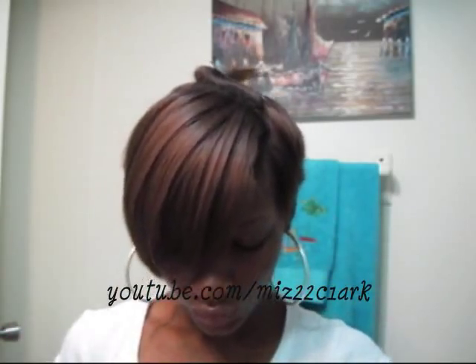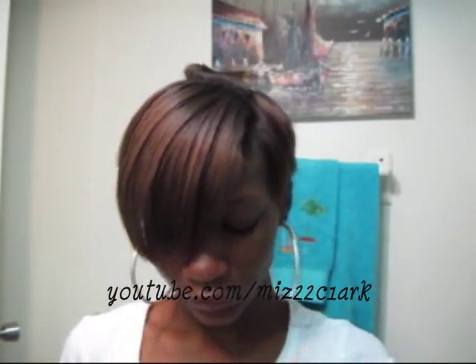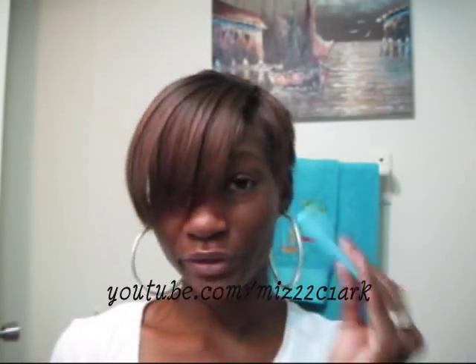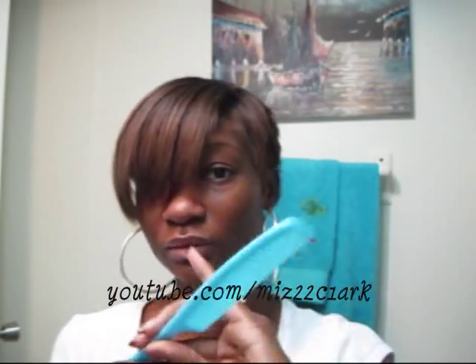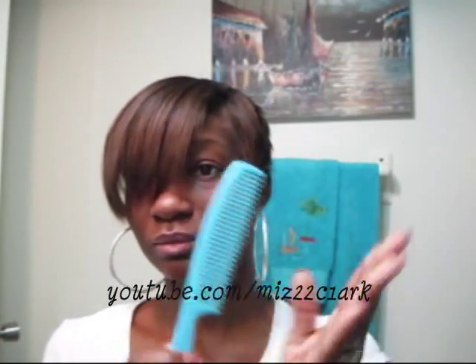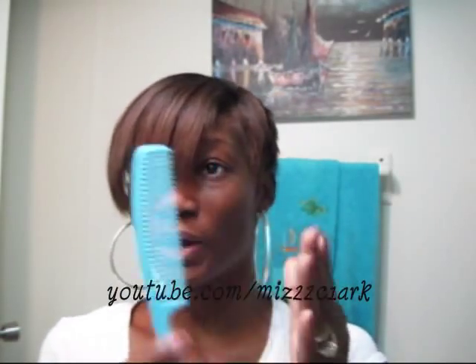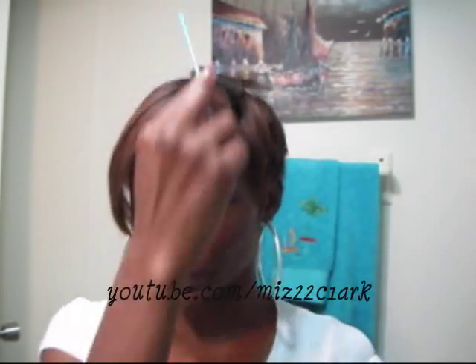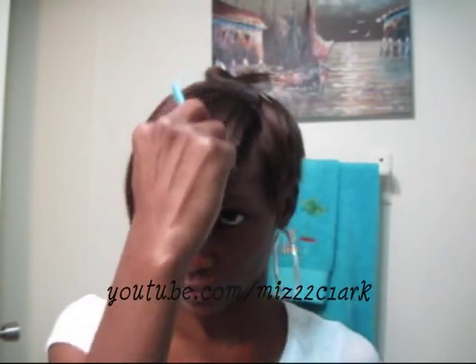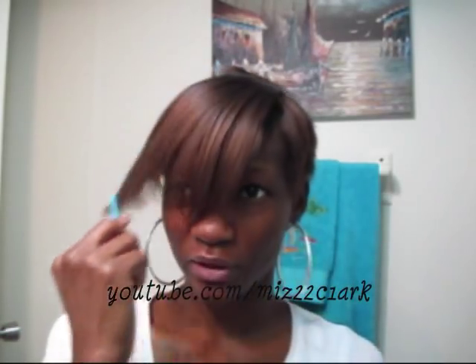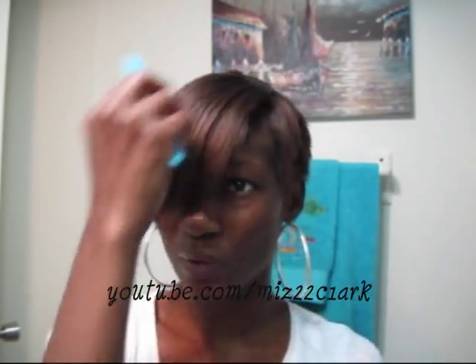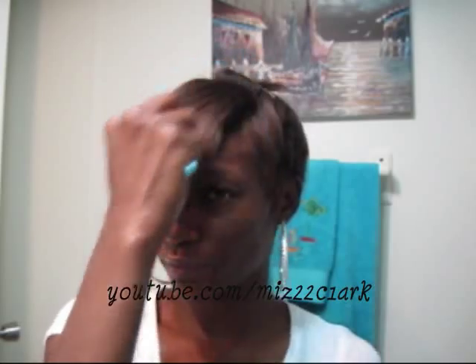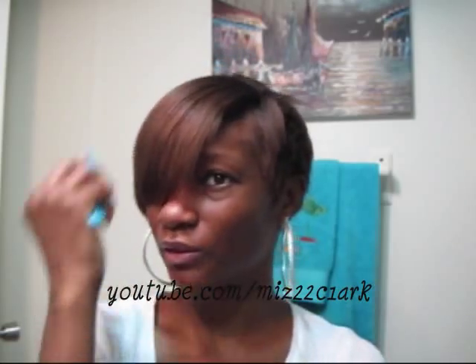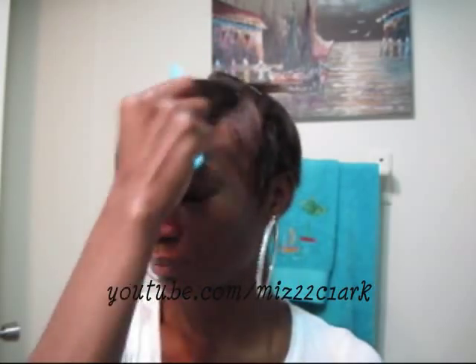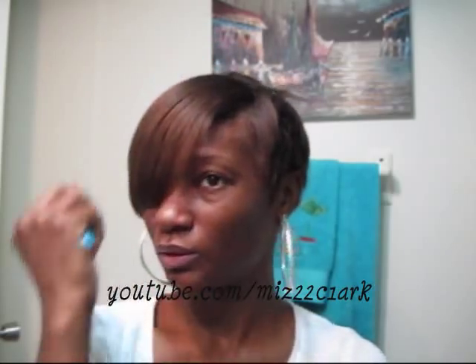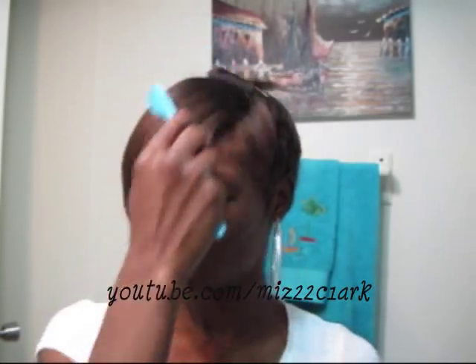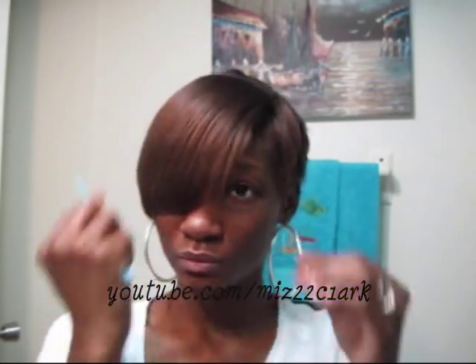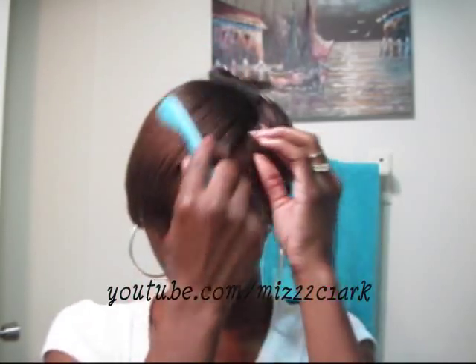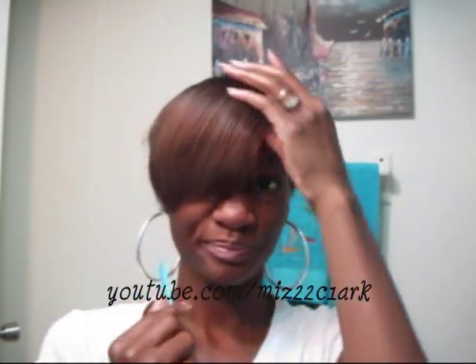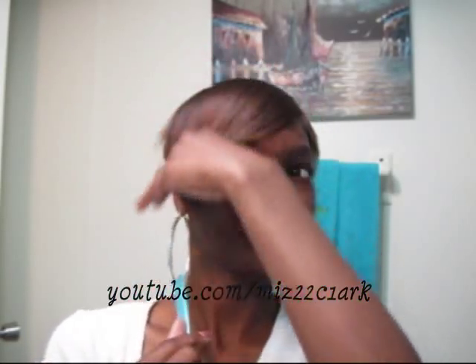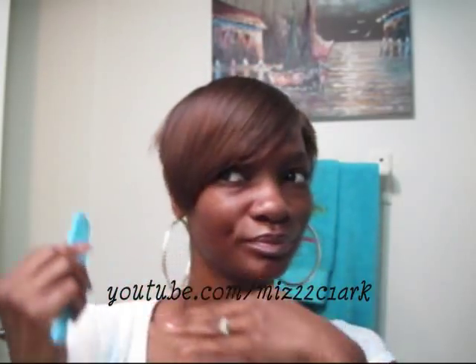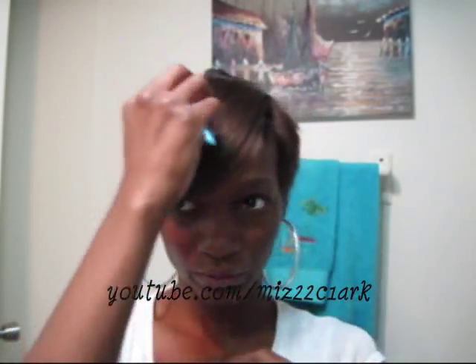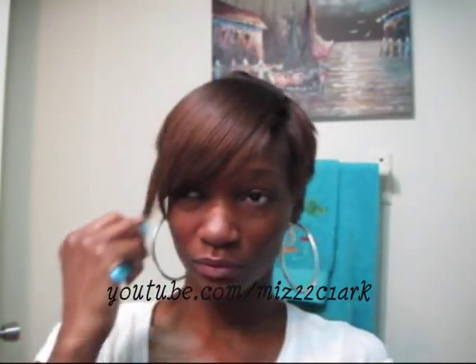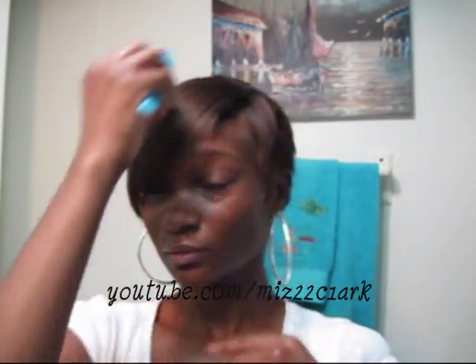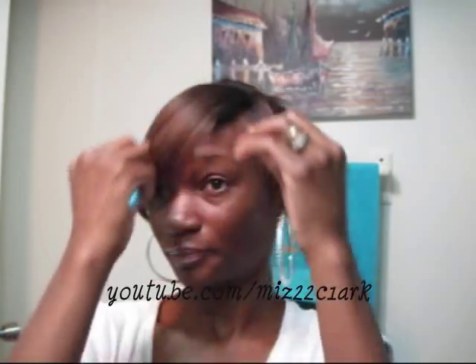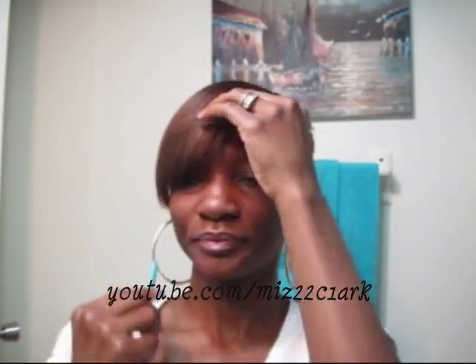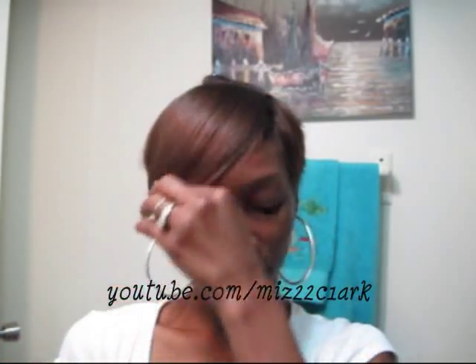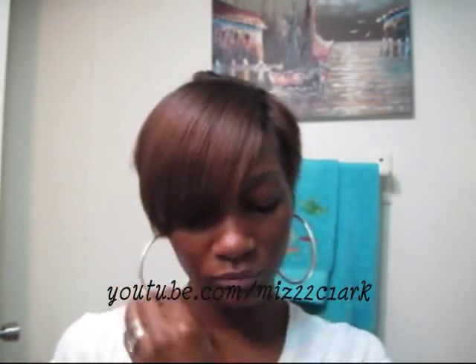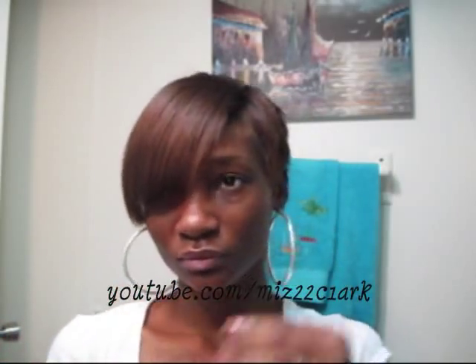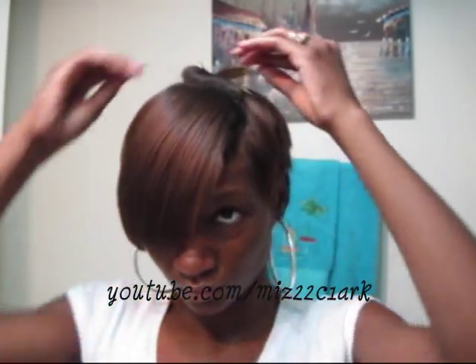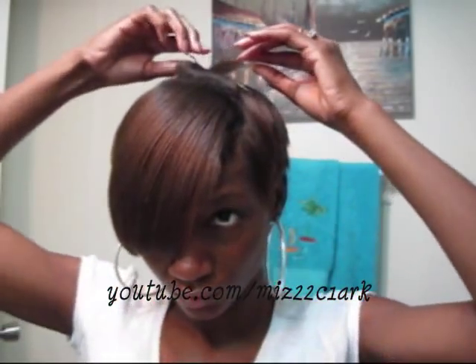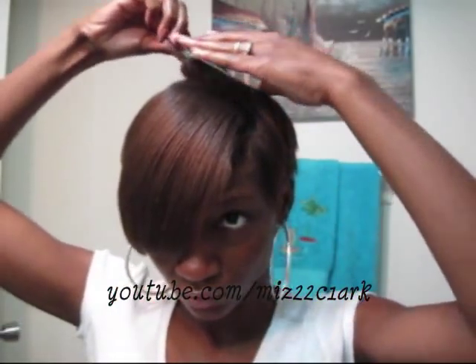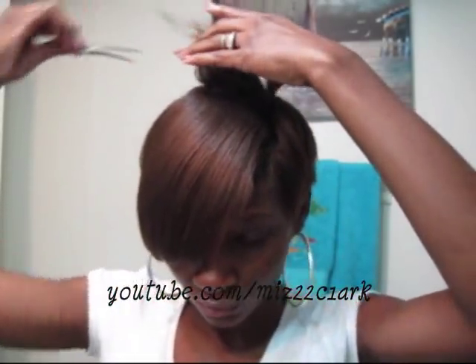I use a wider rat tail comb for this part.